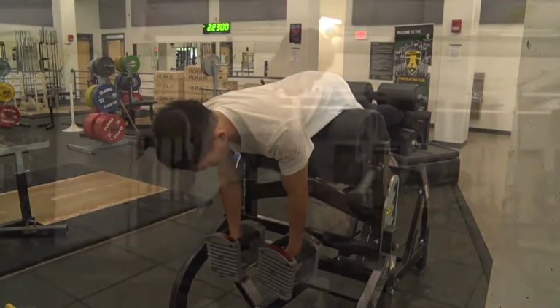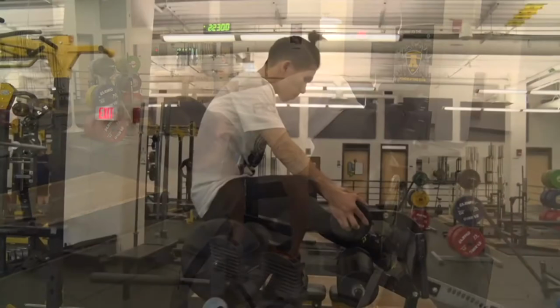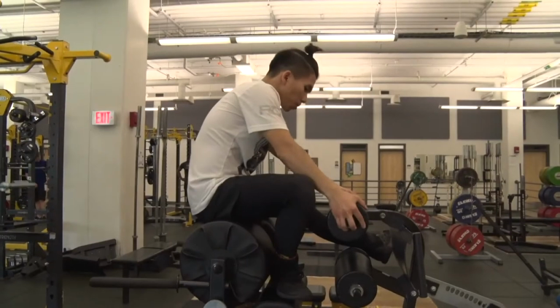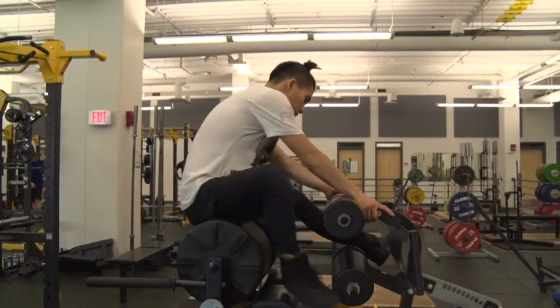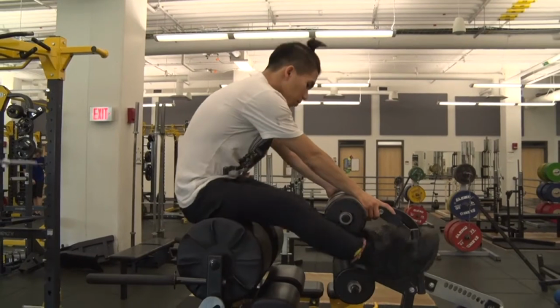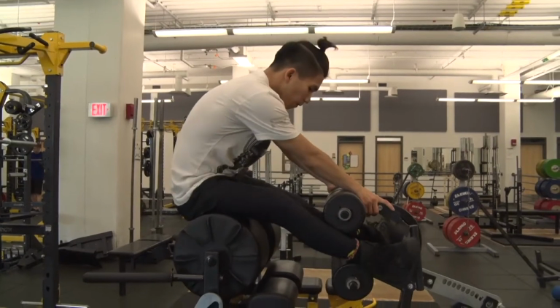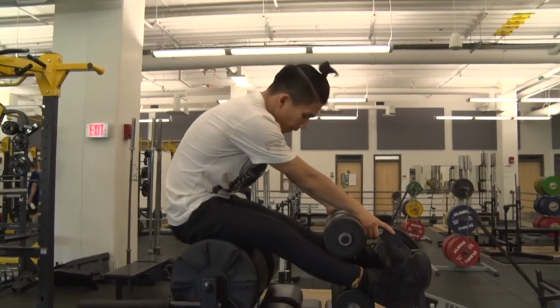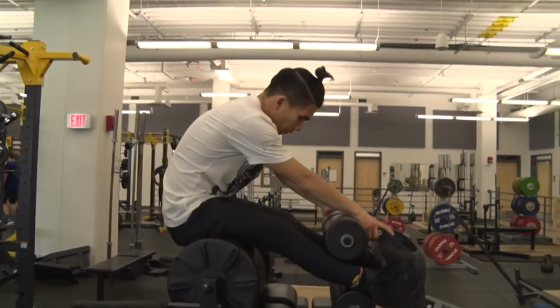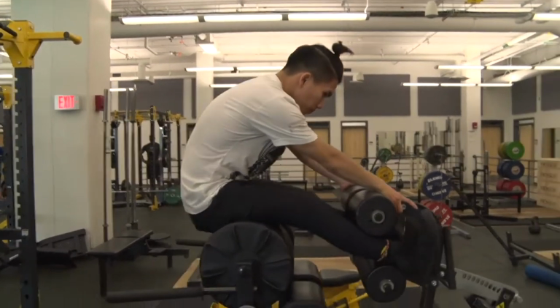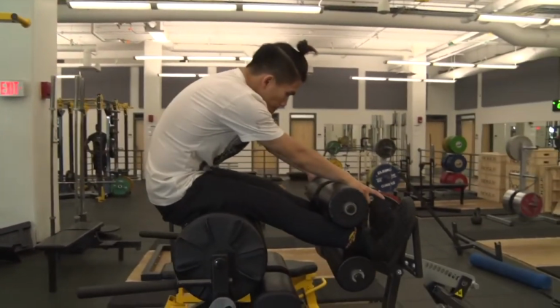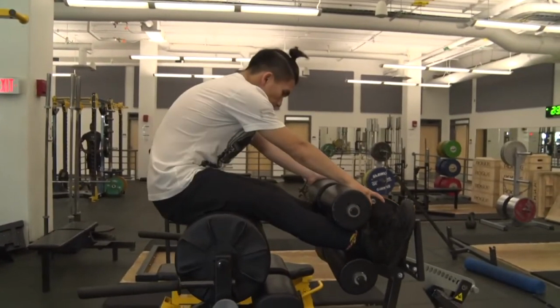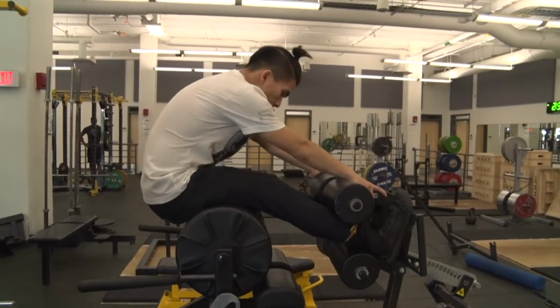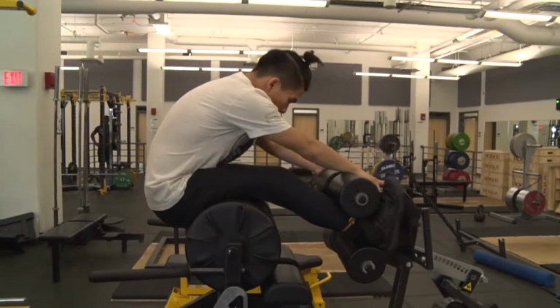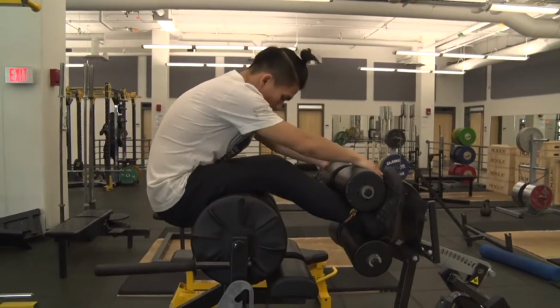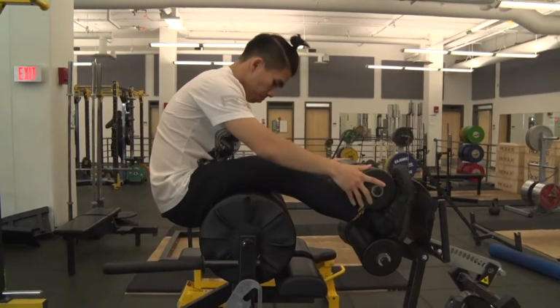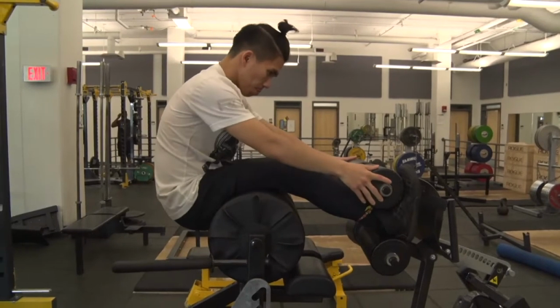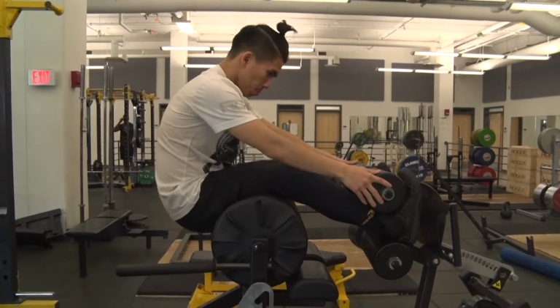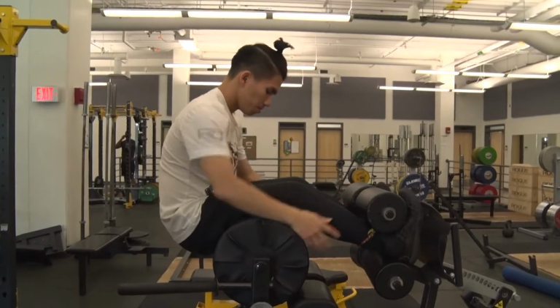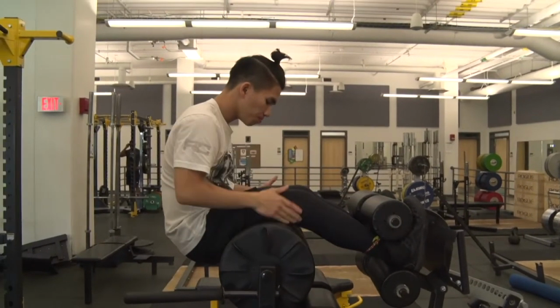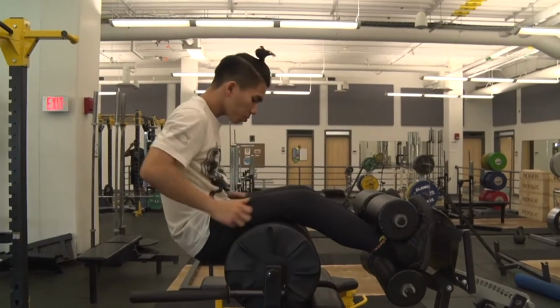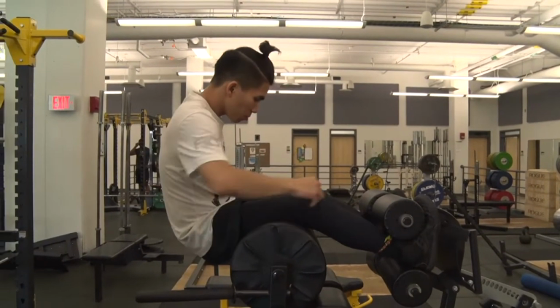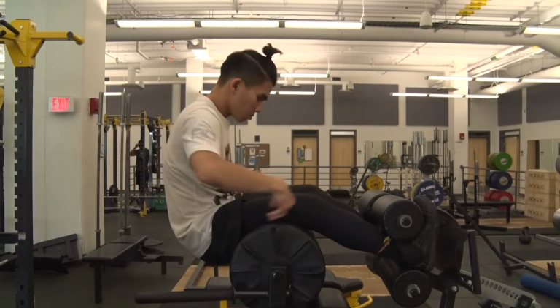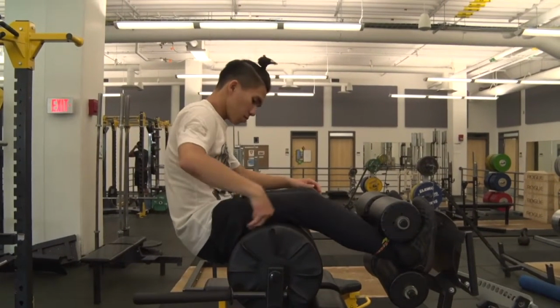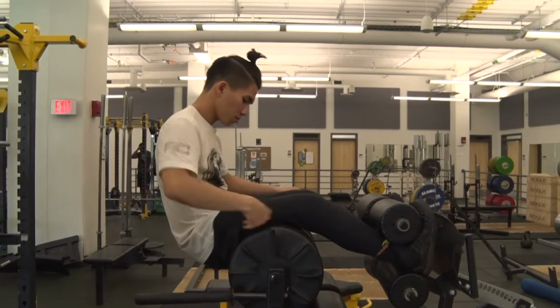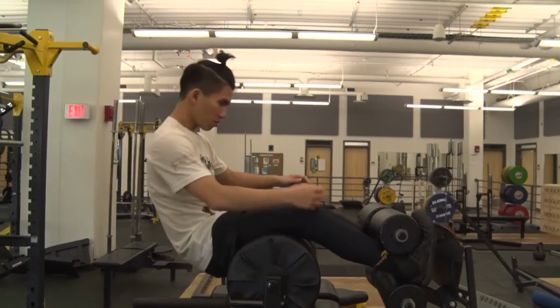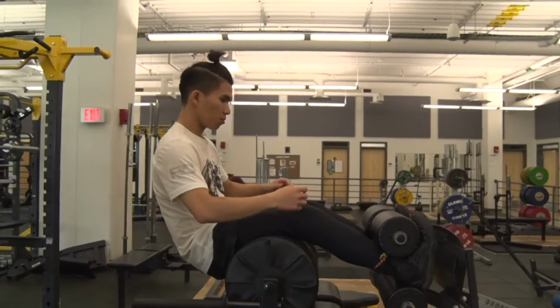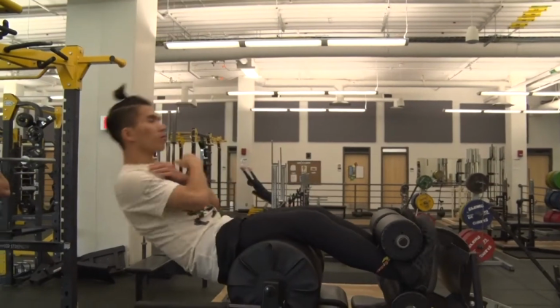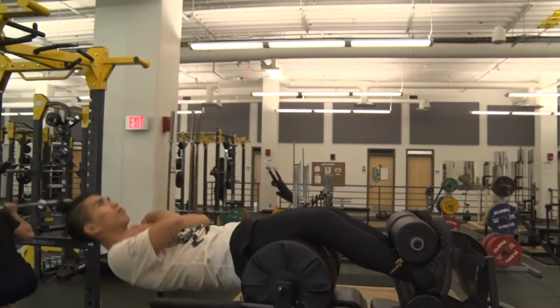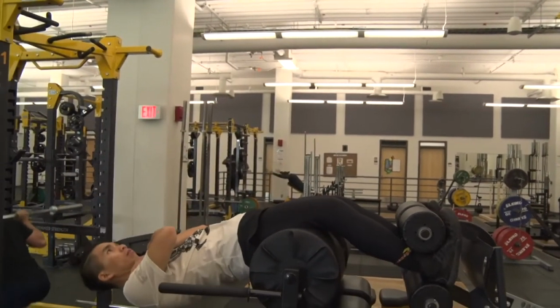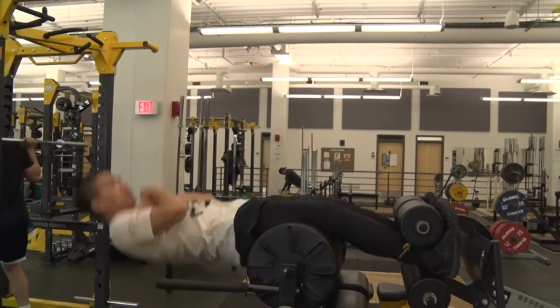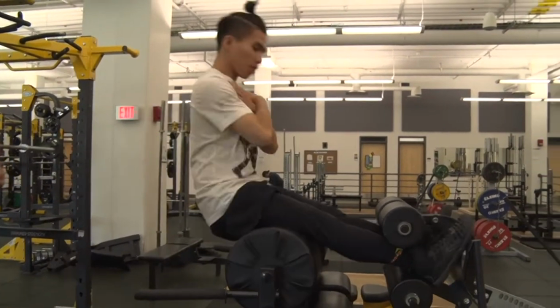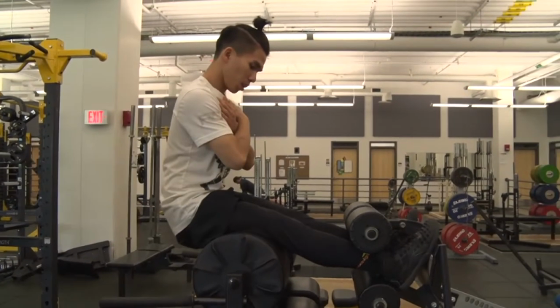To do sit-ups on the bench, hook your feet into the stirrups with your hips hanging off the edge. Set up with a soft bend in your knees and lean back to parallel. Initiate the sit-up by straightening your knees to pull yourself back into the starting position.